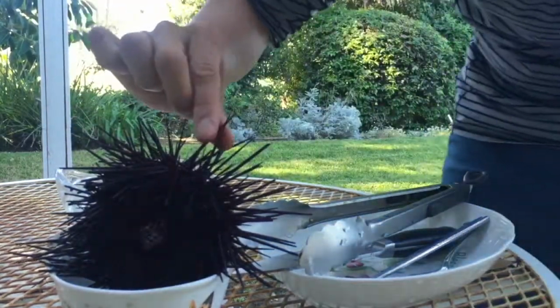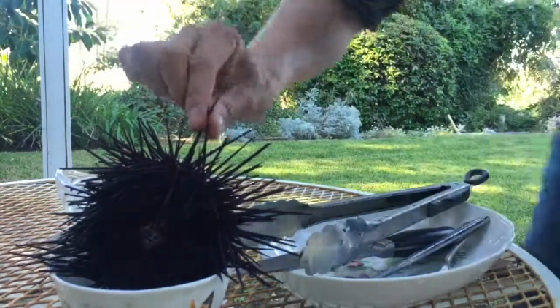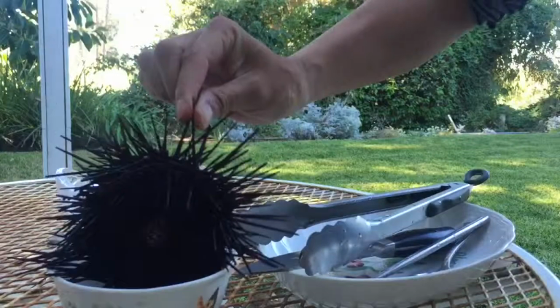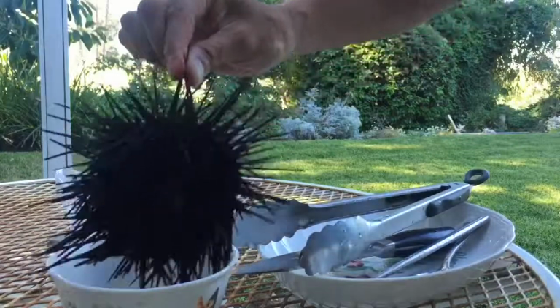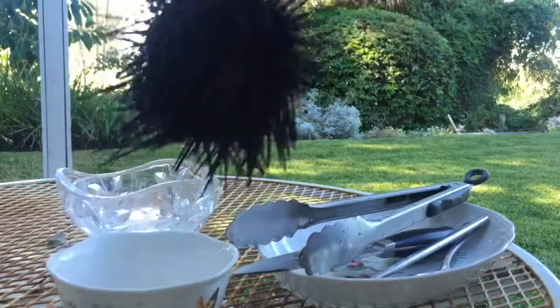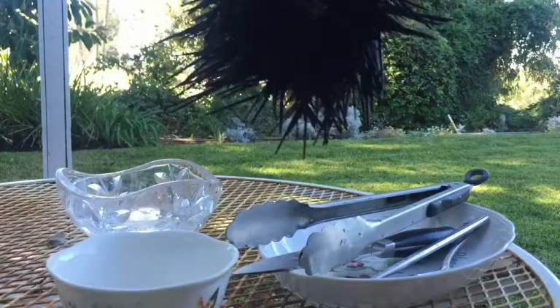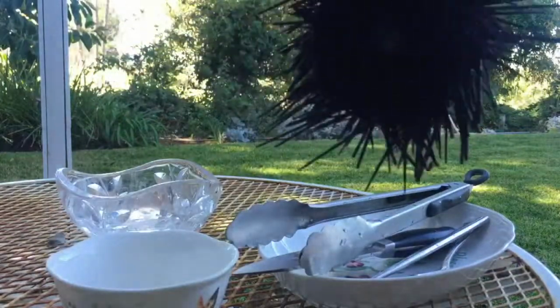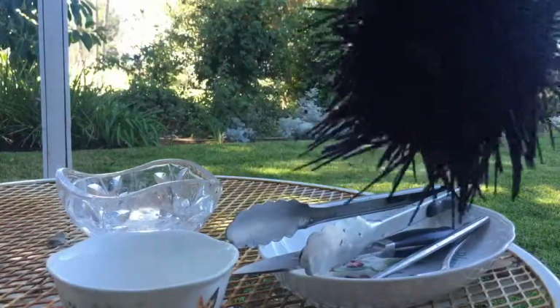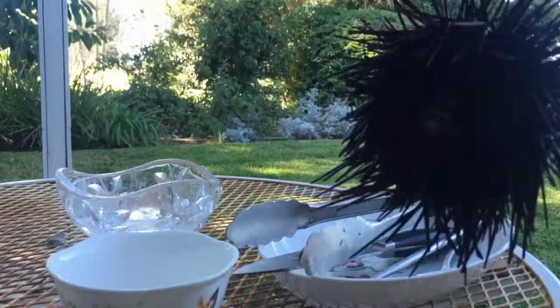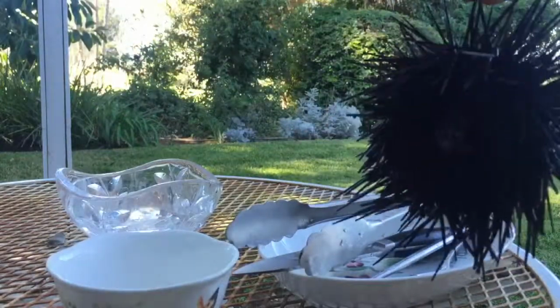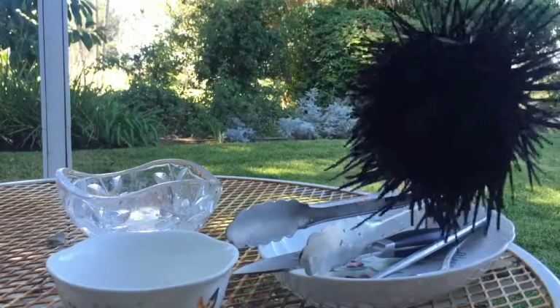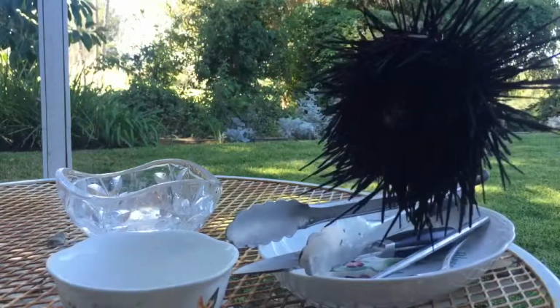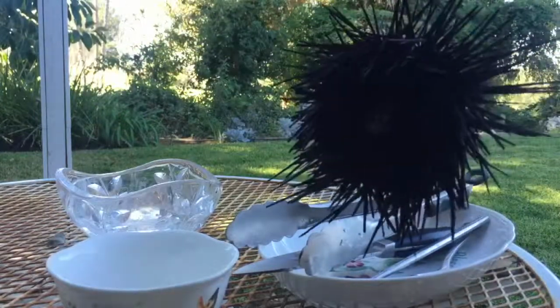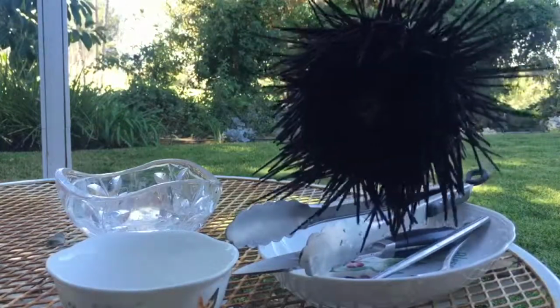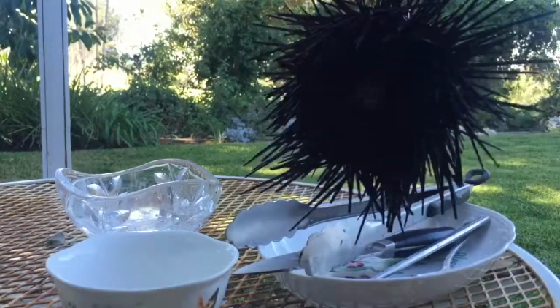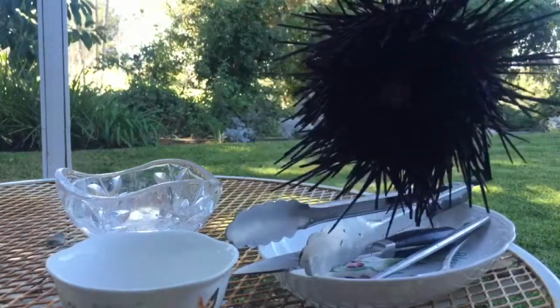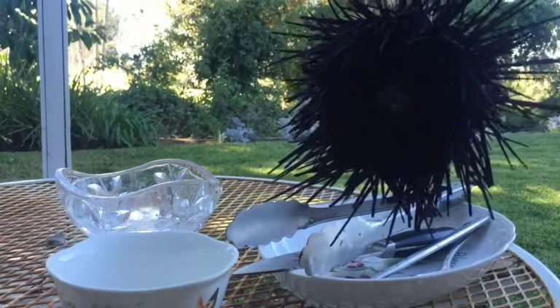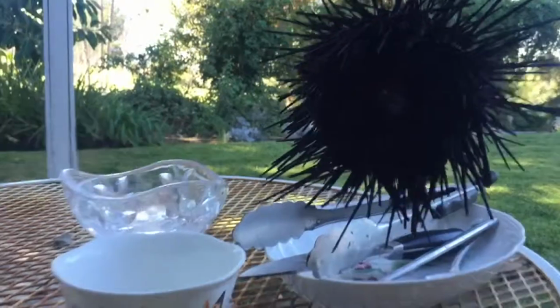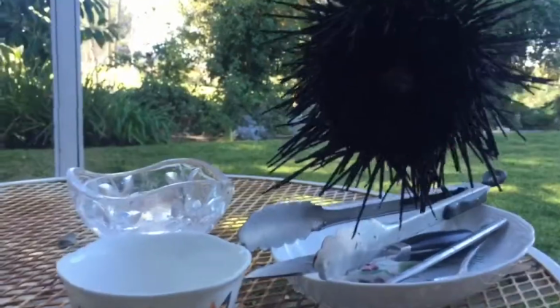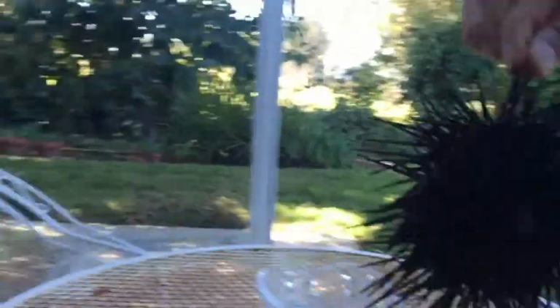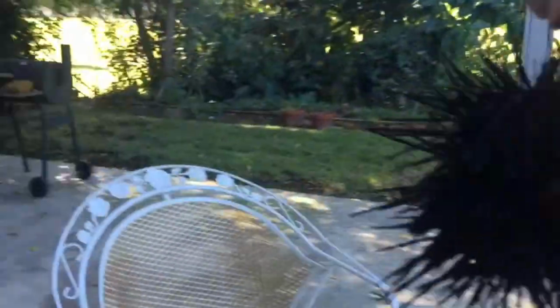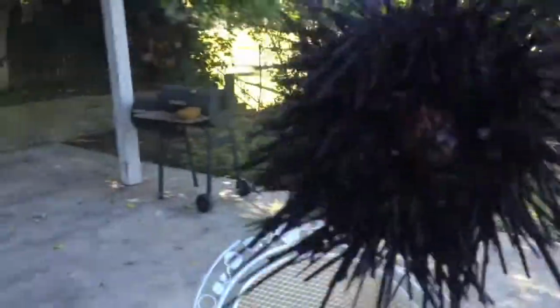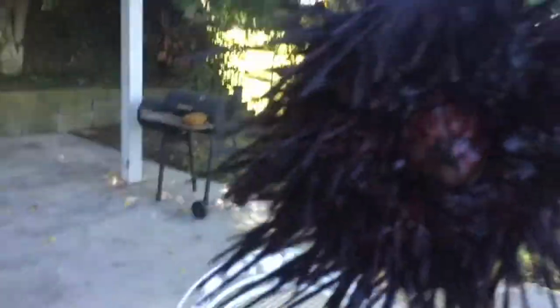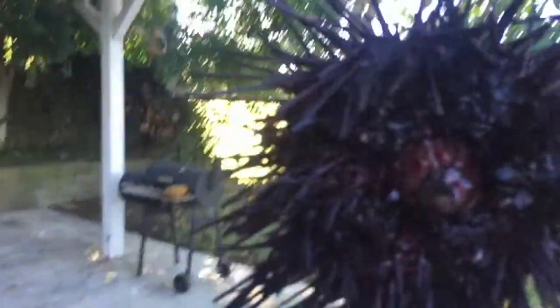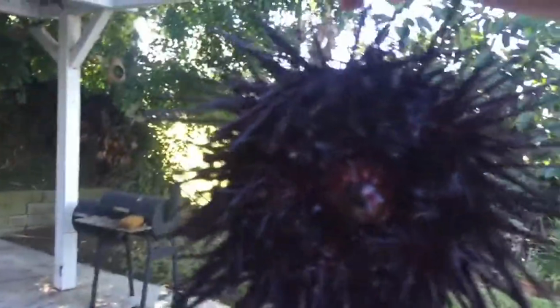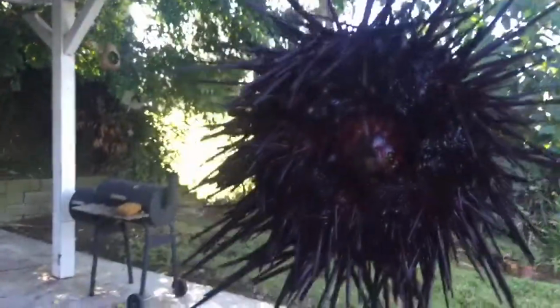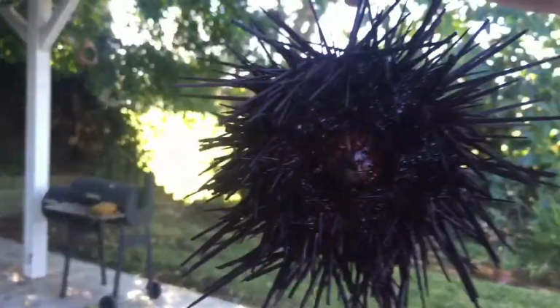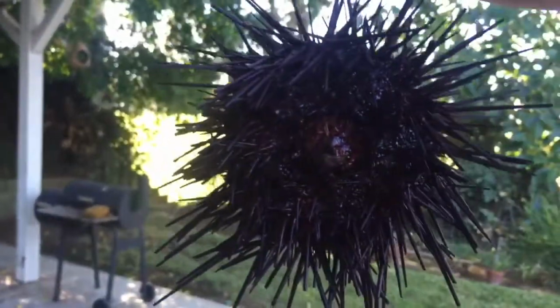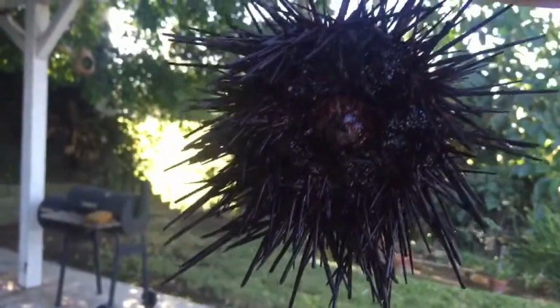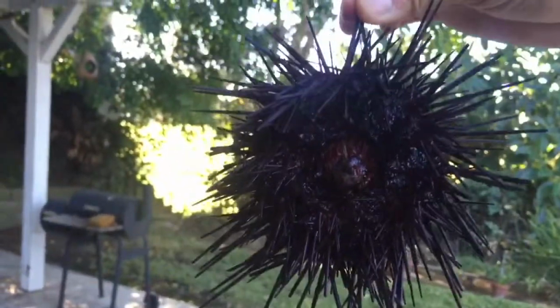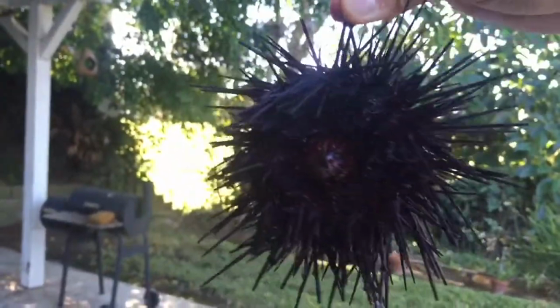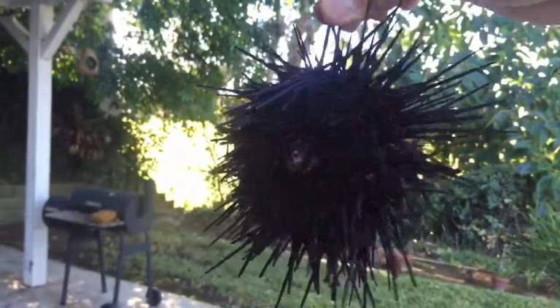This is Ooni — well, this is a sea urchin actually. If you look at it, it looks black, but if you look at it in the sun, it is beautiful — red, purplish.